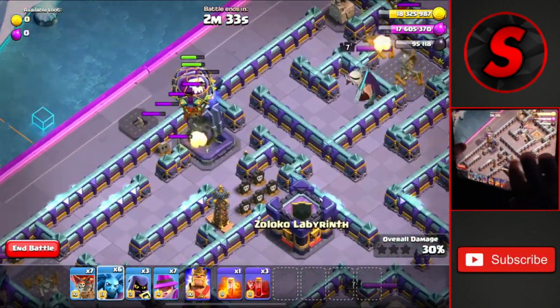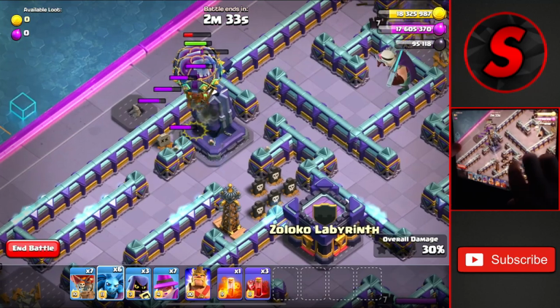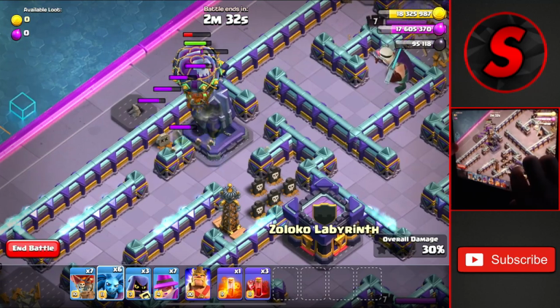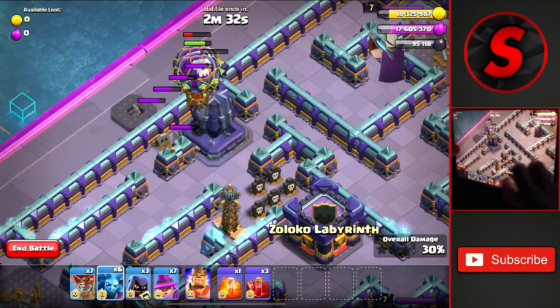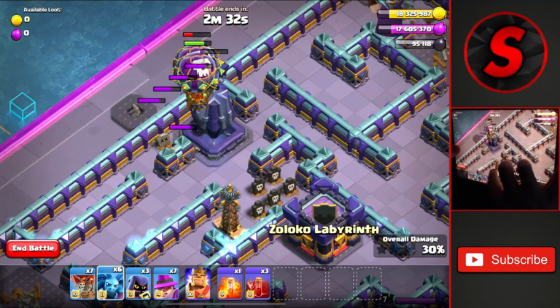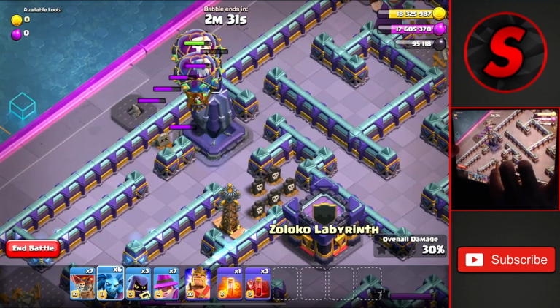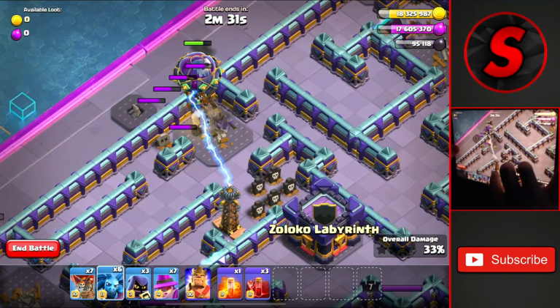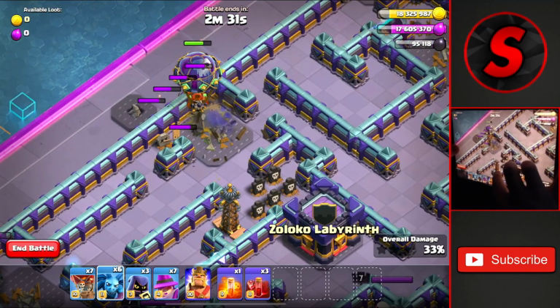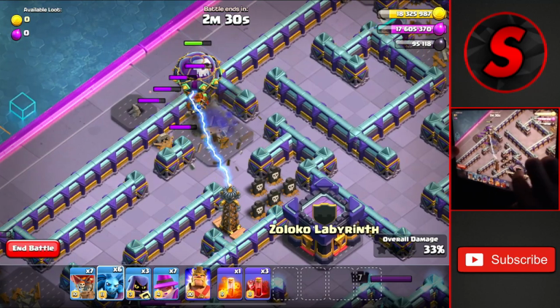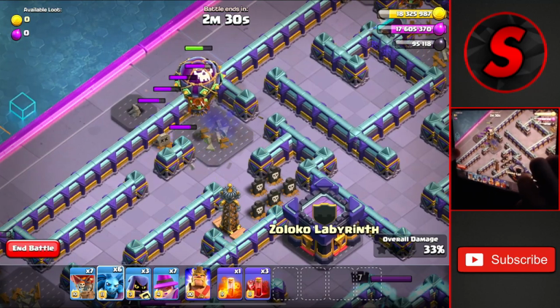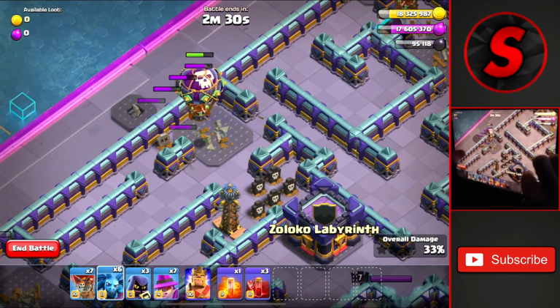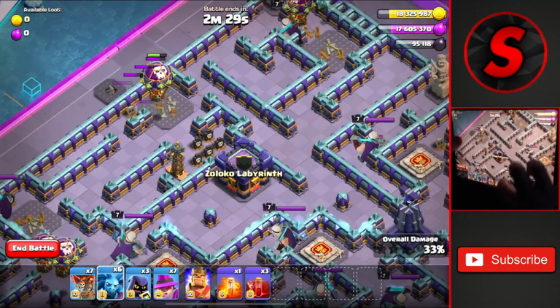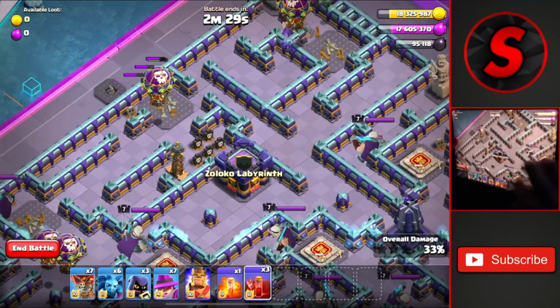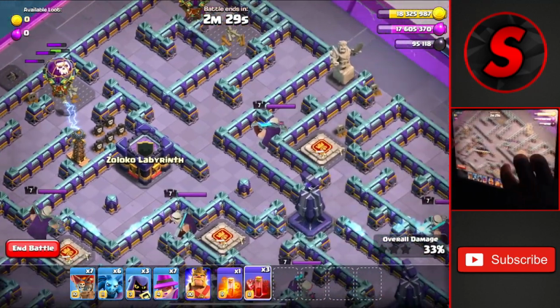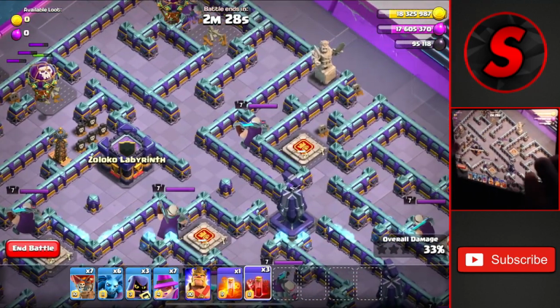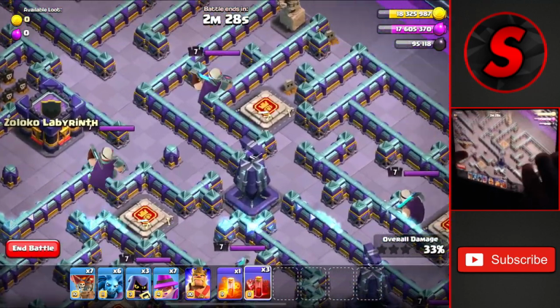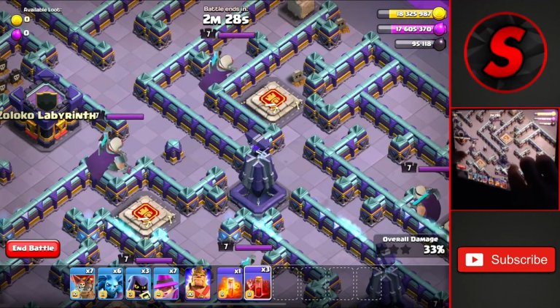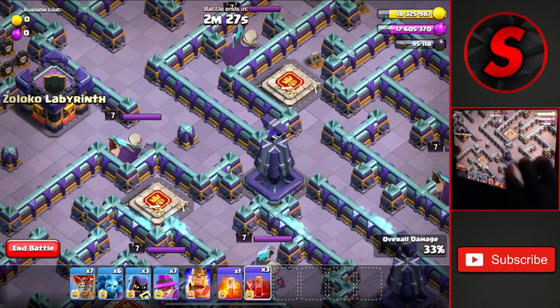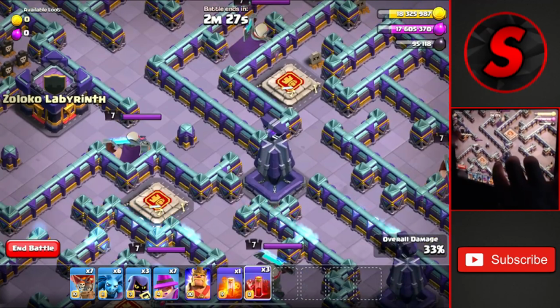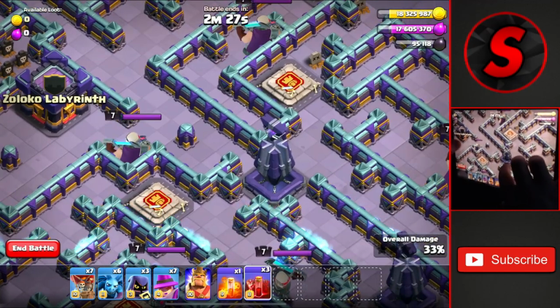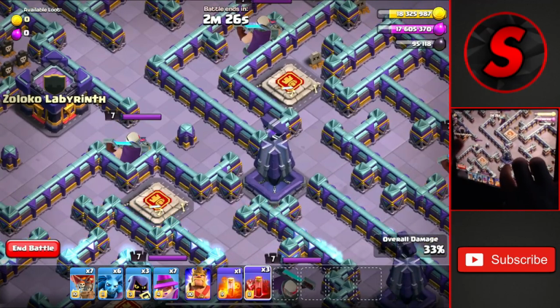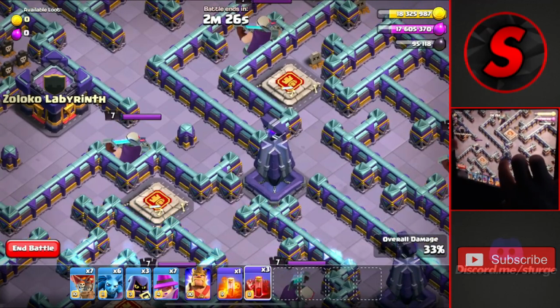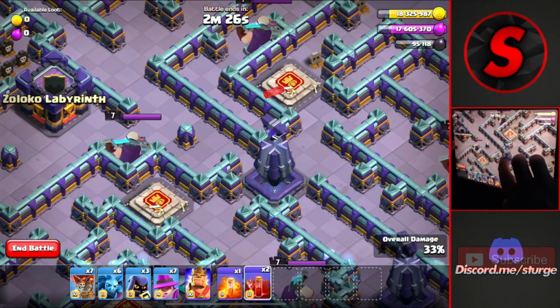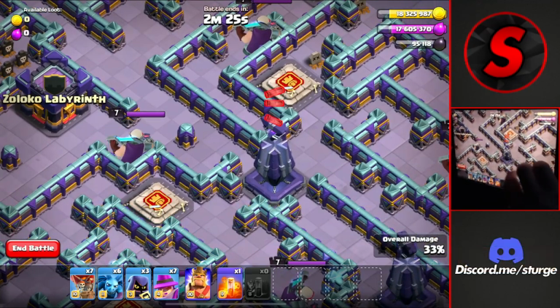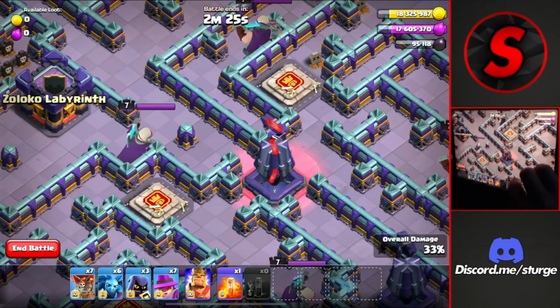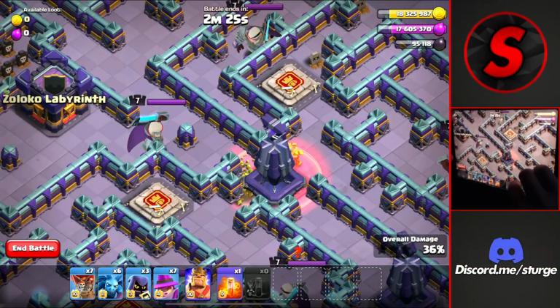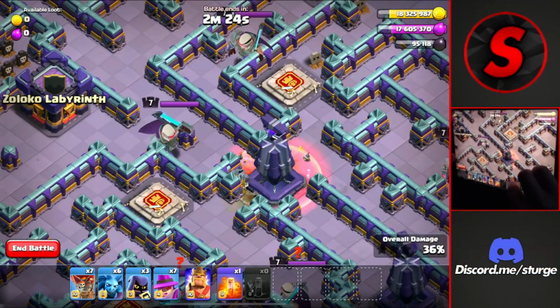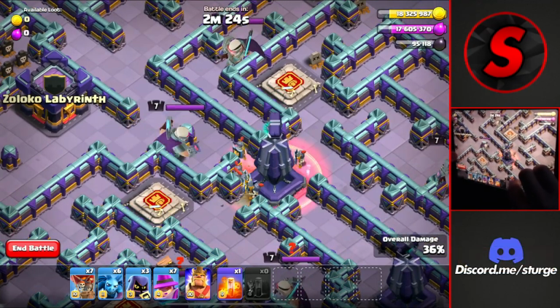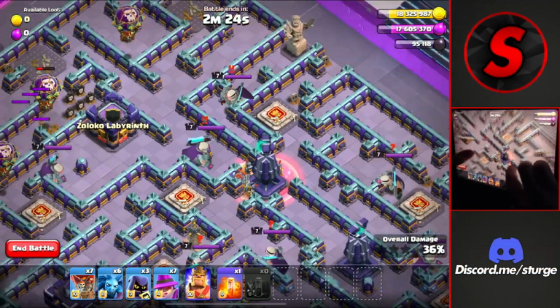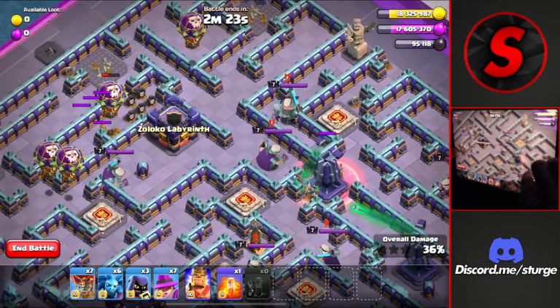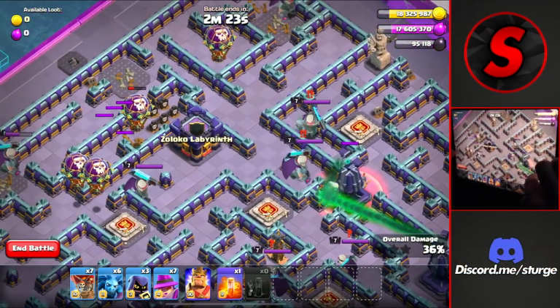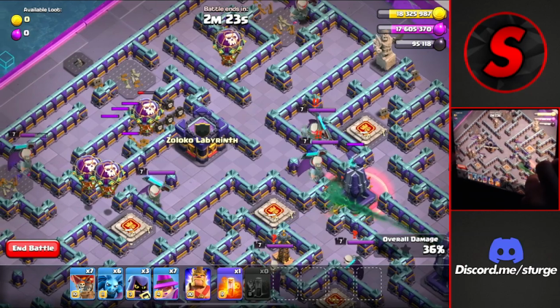The monolith will go down, and it will activate the tesla once it does go down. Head over to the right side by the clan castle, to the right of the clan castle, and drop three skeleton spells on that monolith.